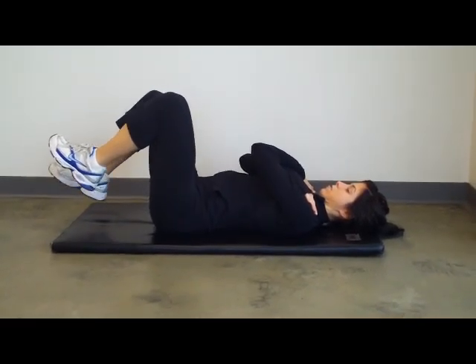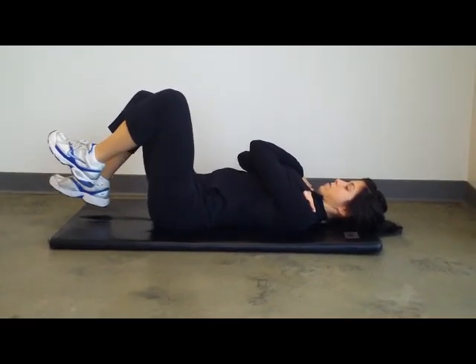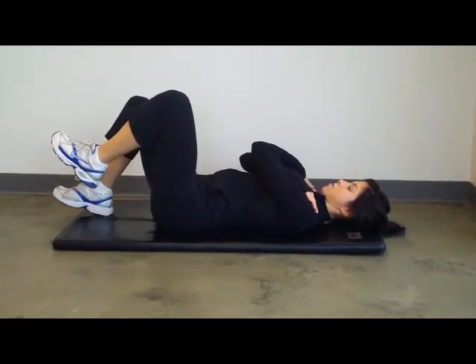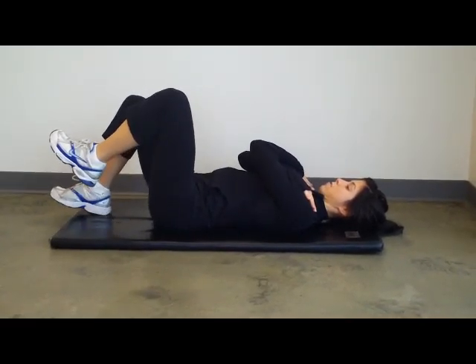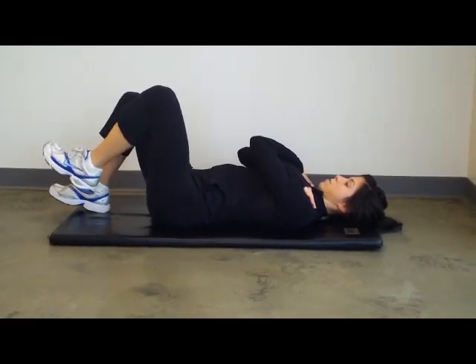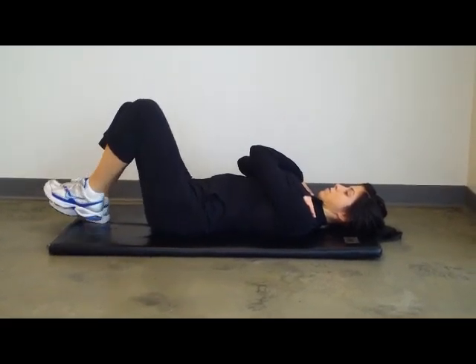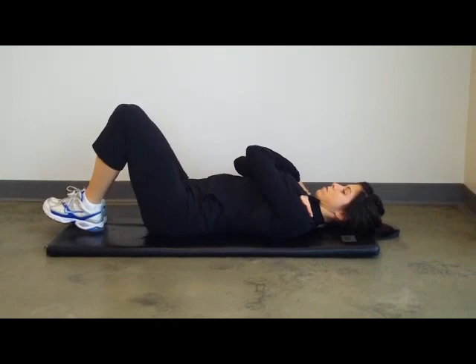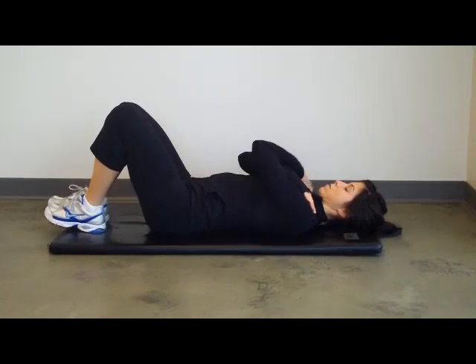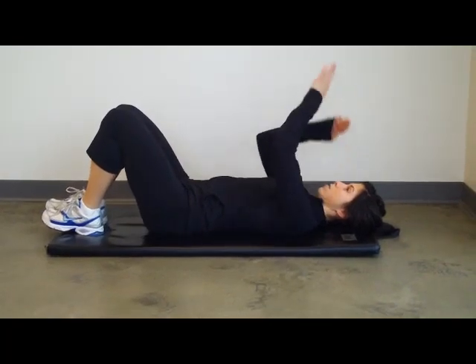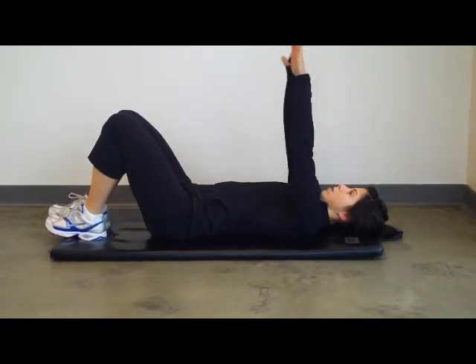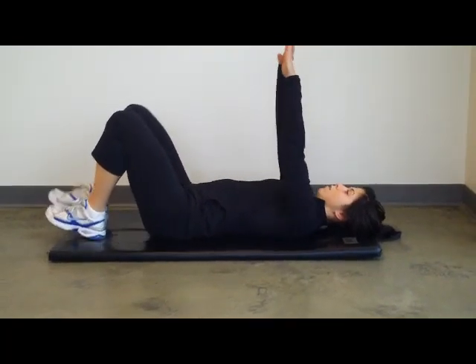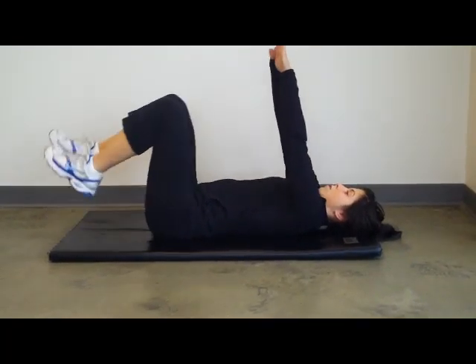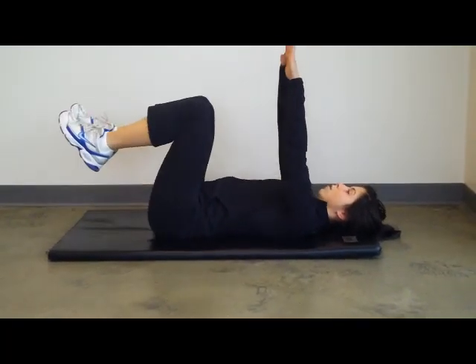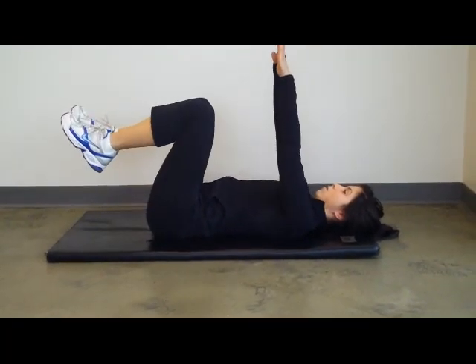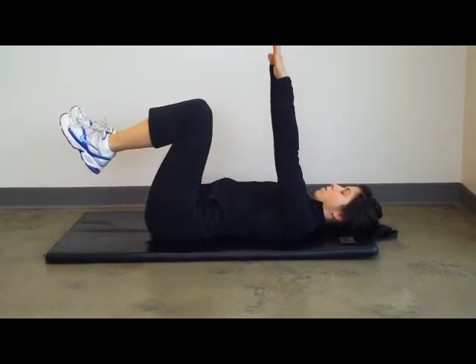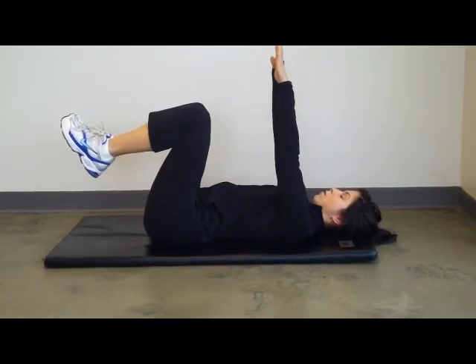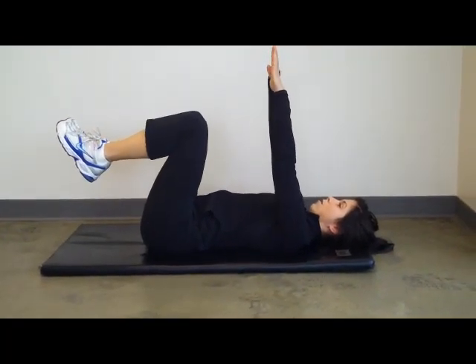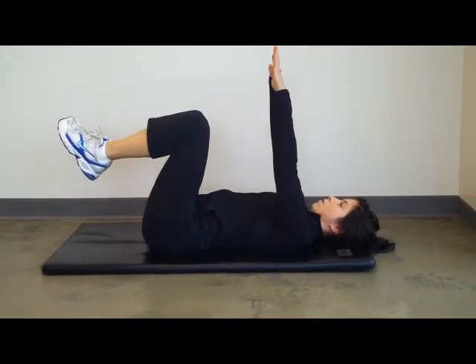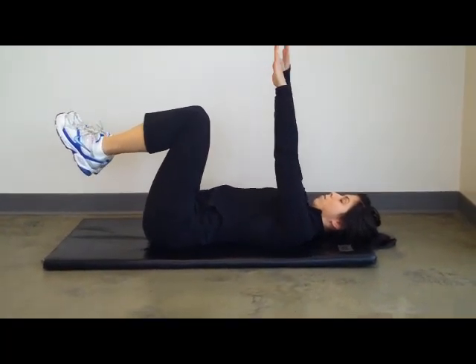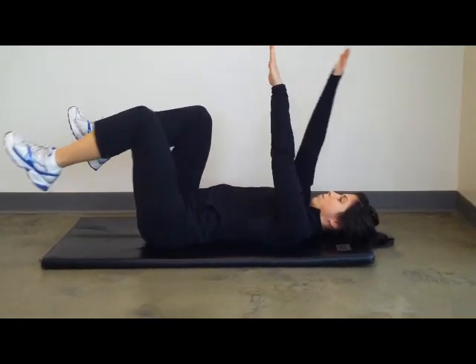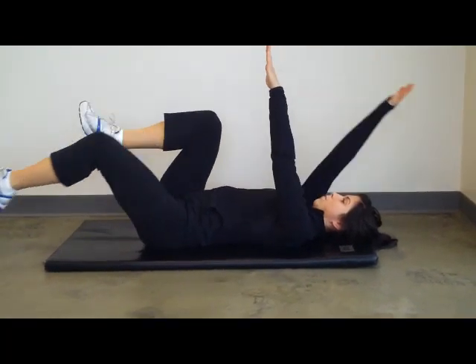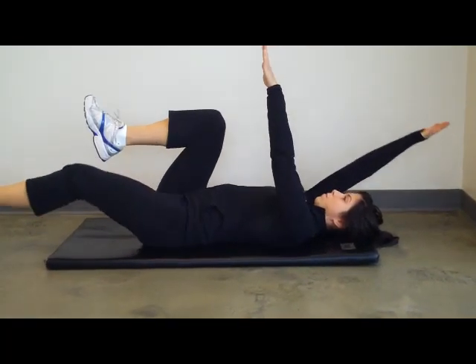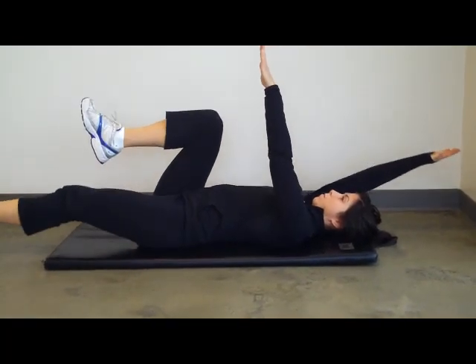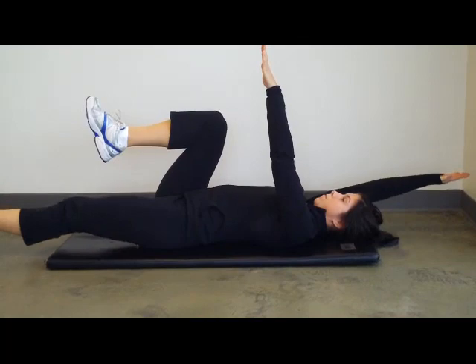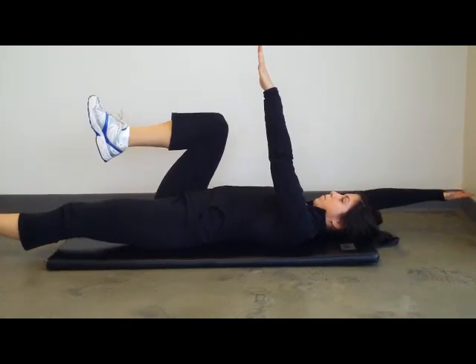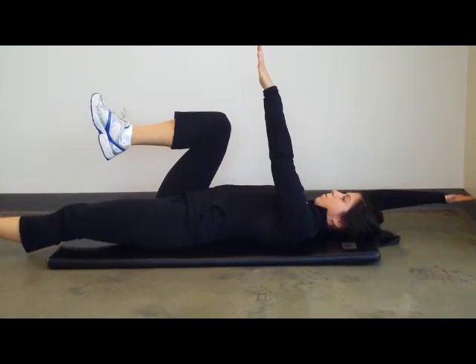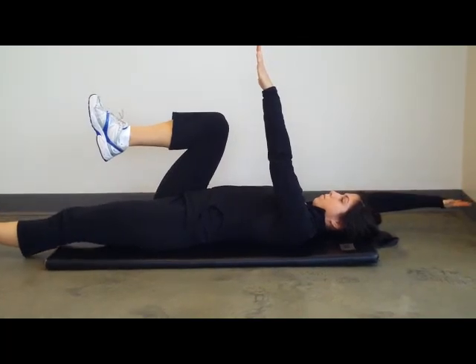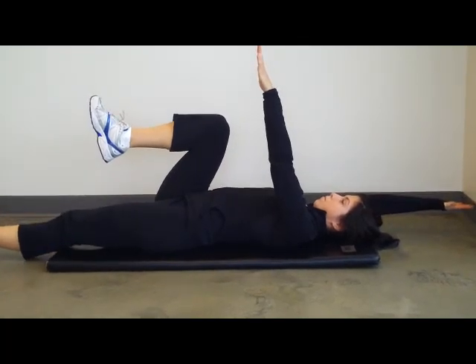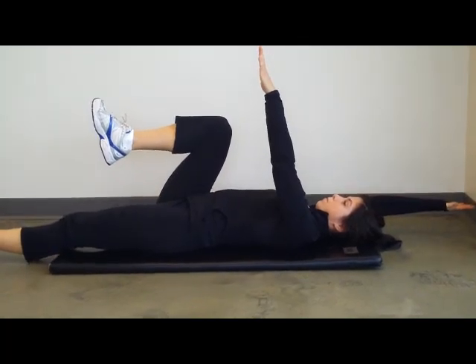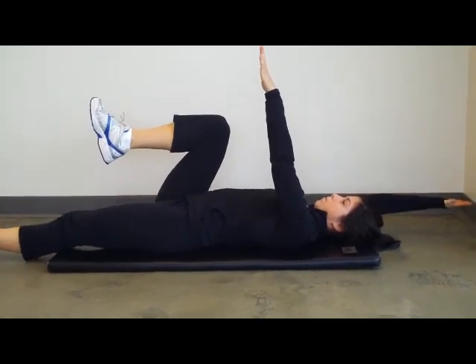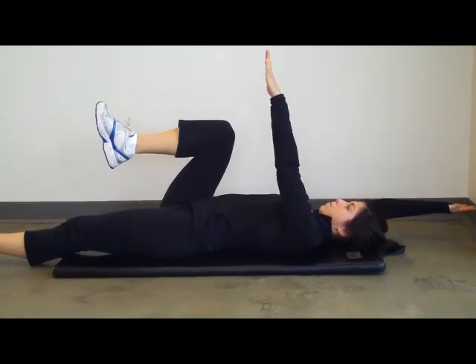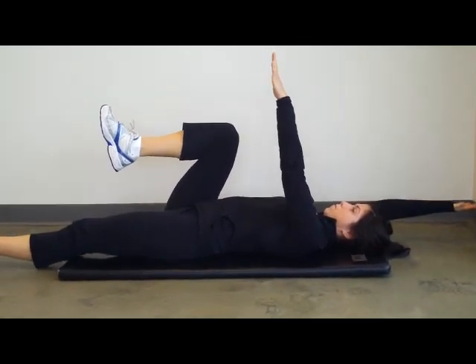Switching over into a psoas dead bug. Starting with a couple basic dead bugs — both knees and arms are up. Opposite arm and leg away from one another. Perfect control of posture is the name of the game here.